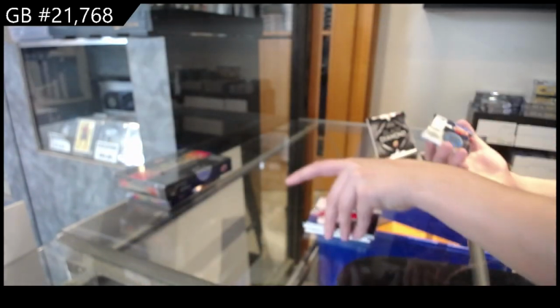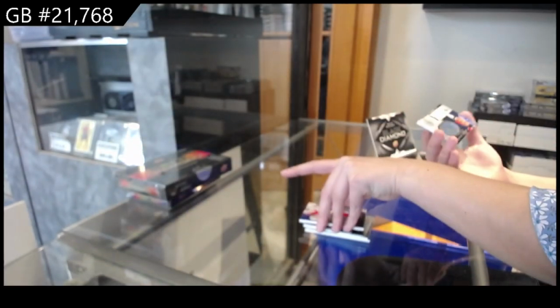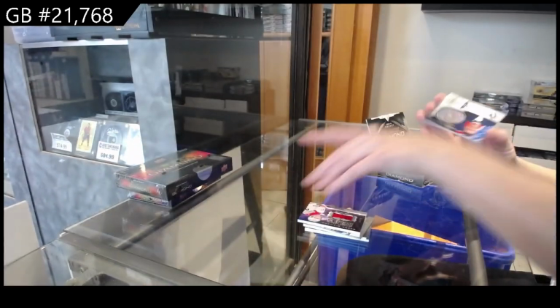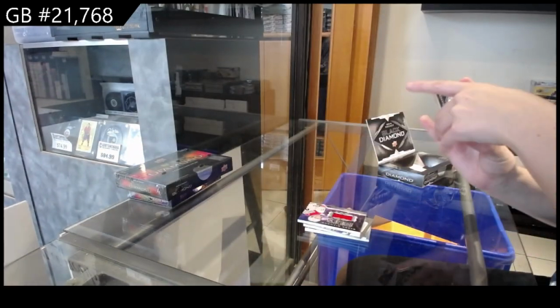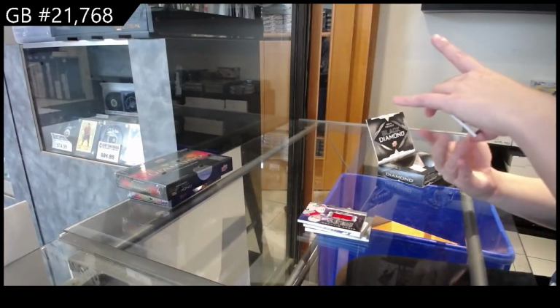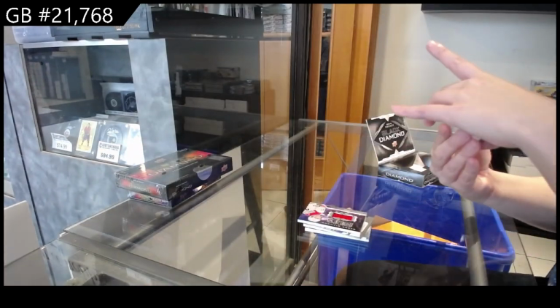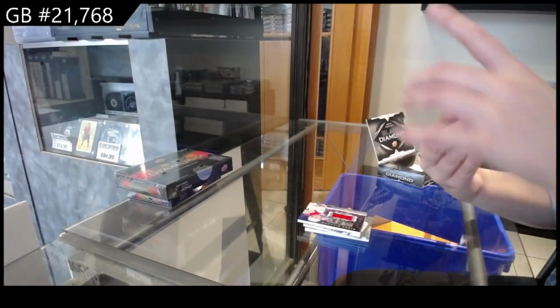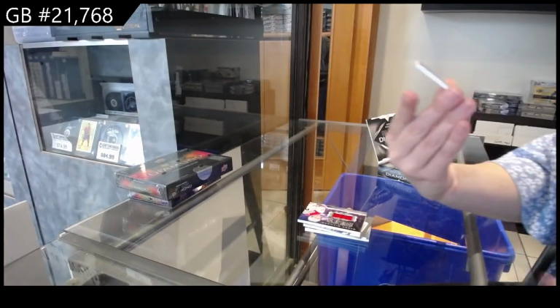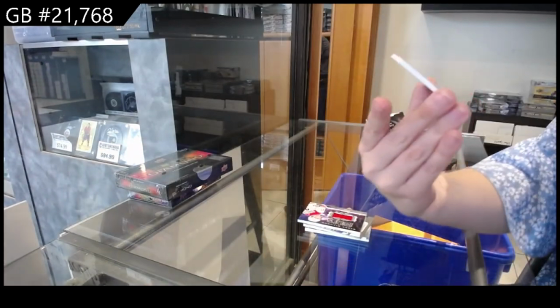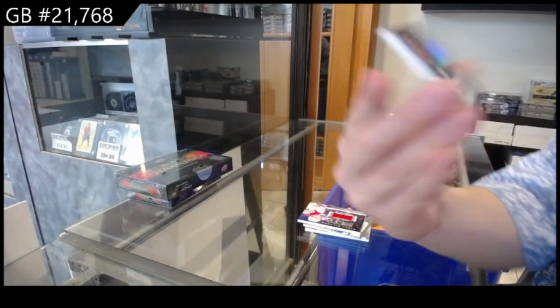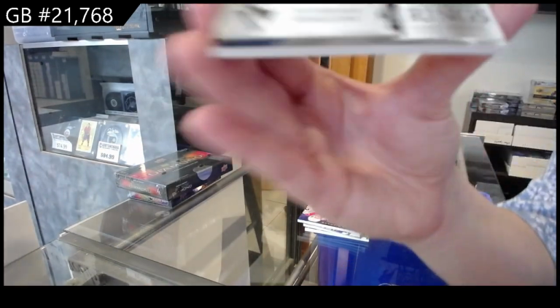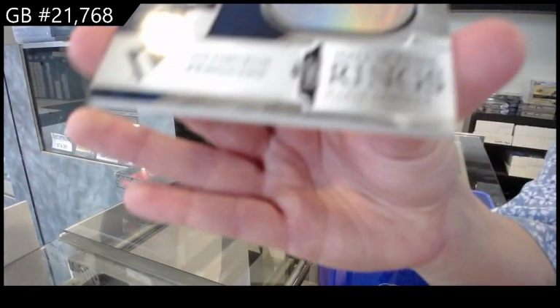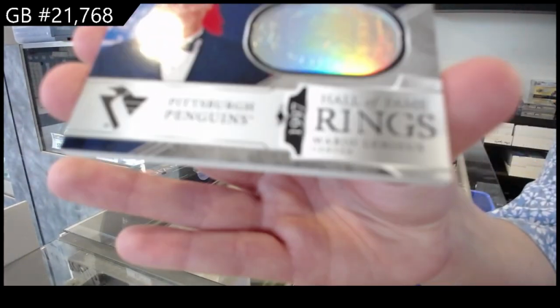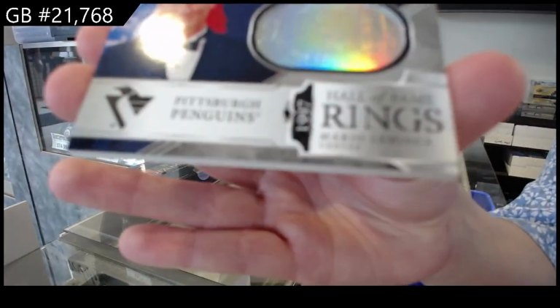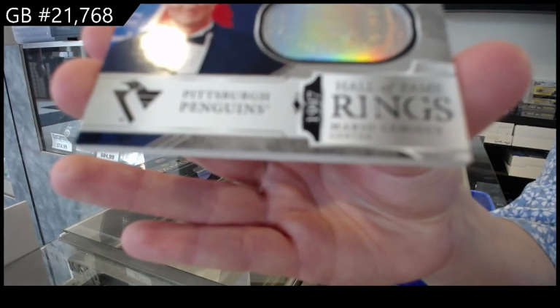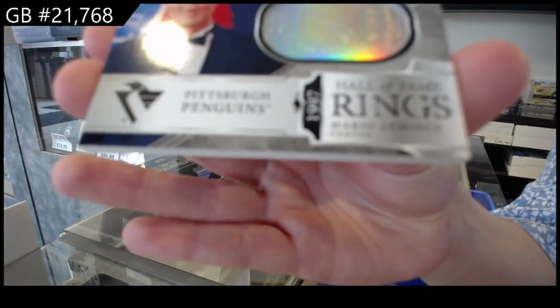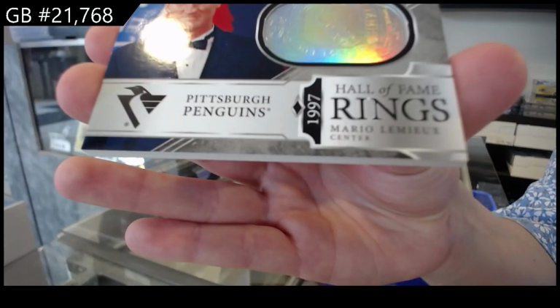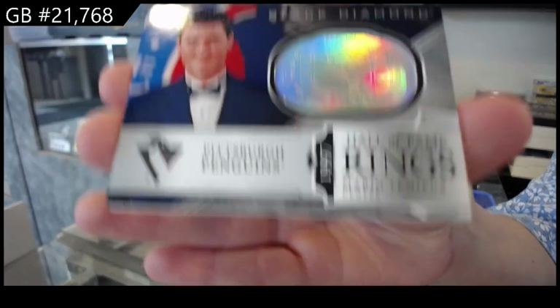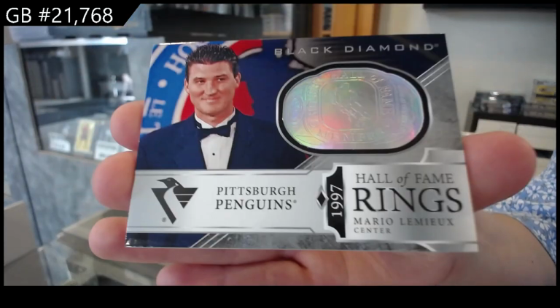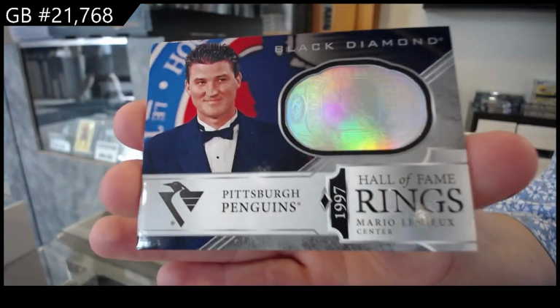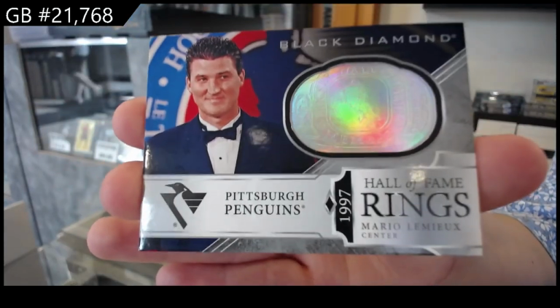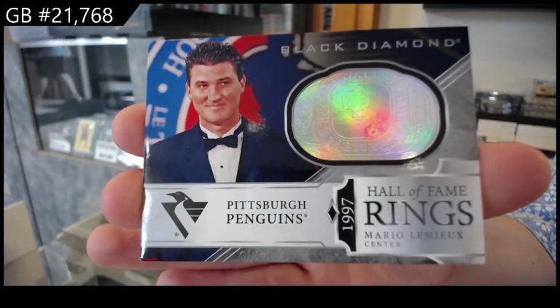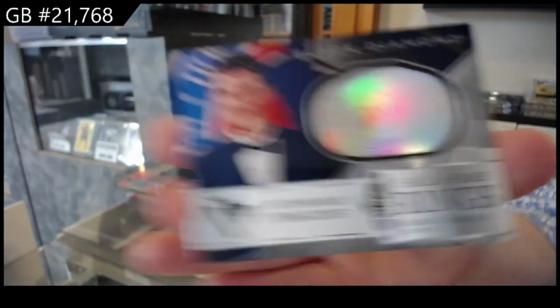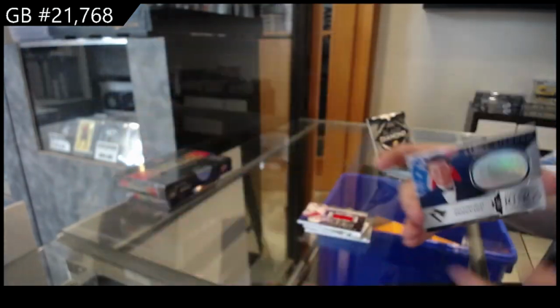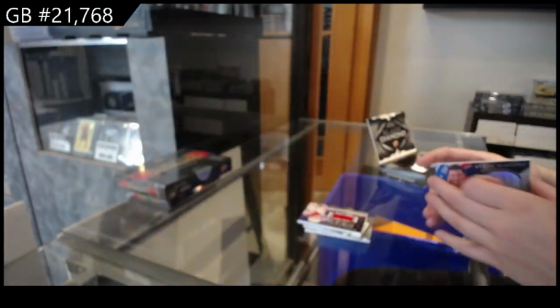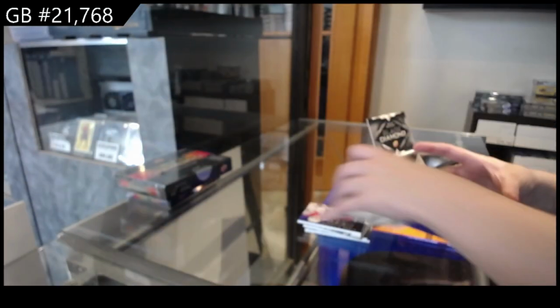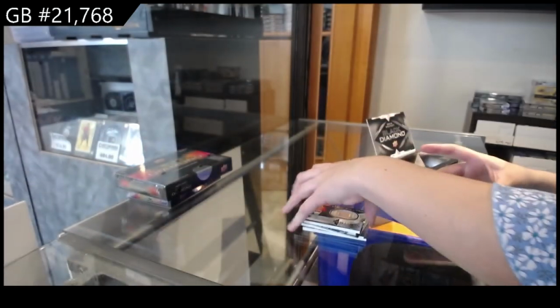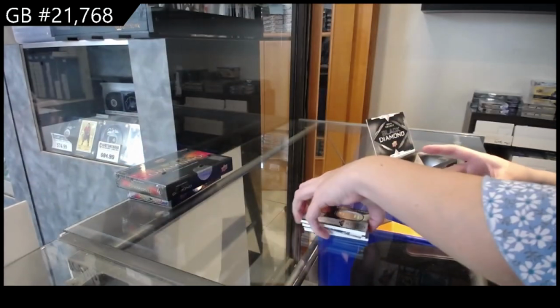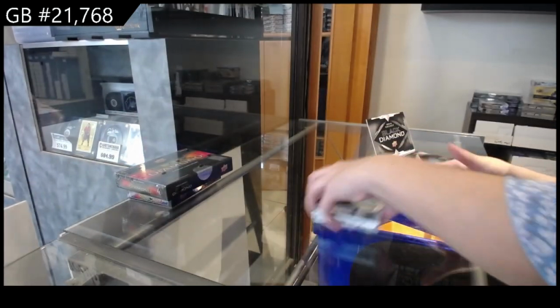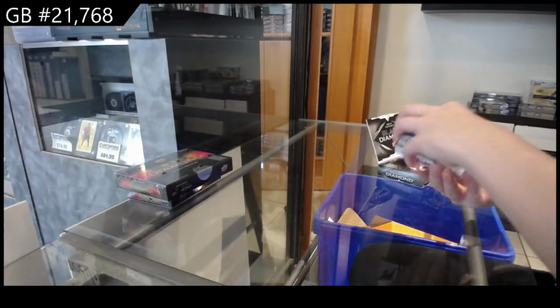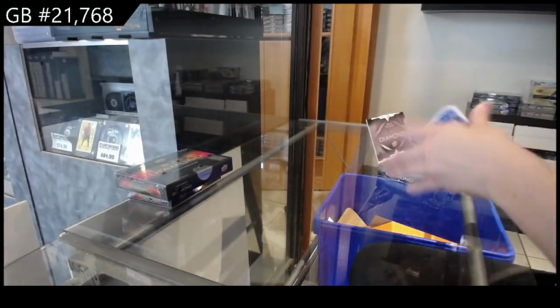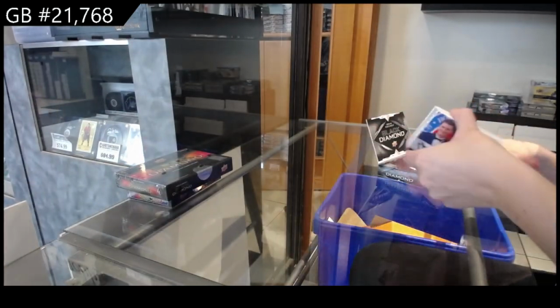And a Hall of Fame rings for Pittsburgh and Mario Lemieux. Pretty close to the majority of that.